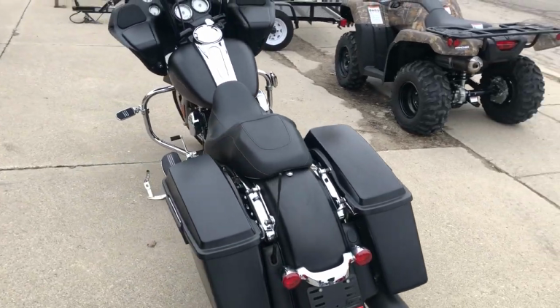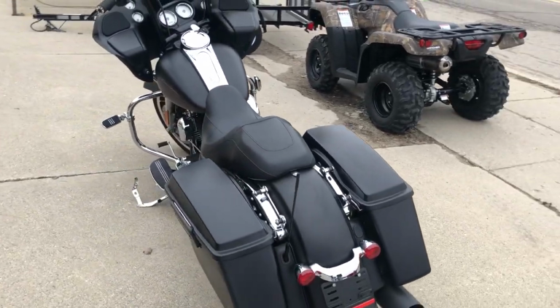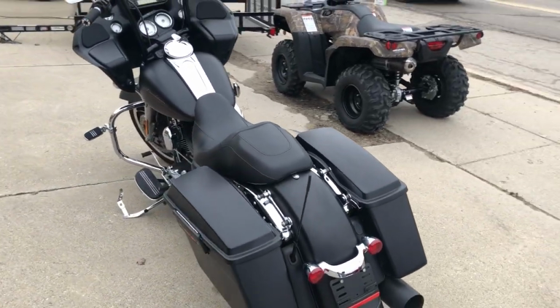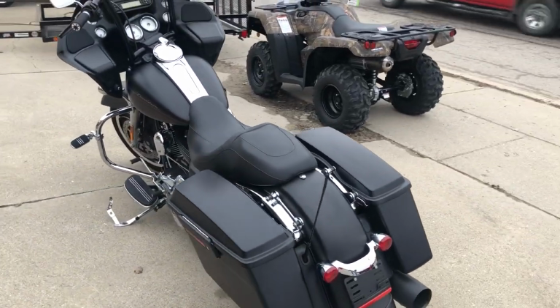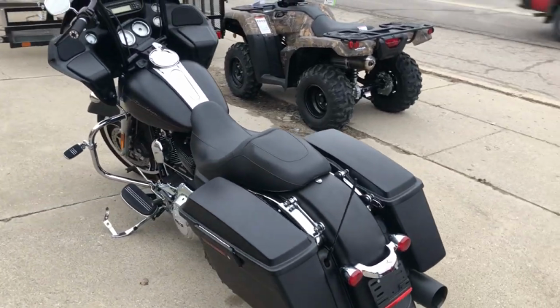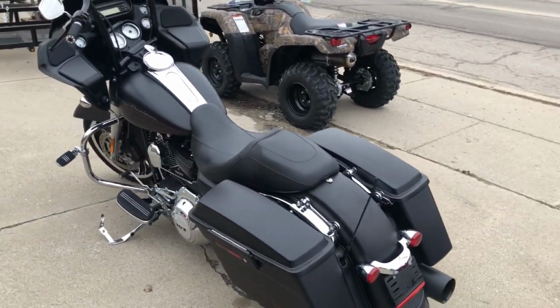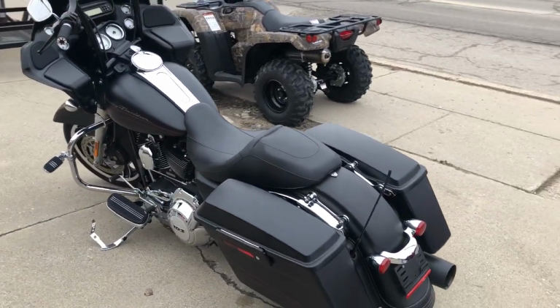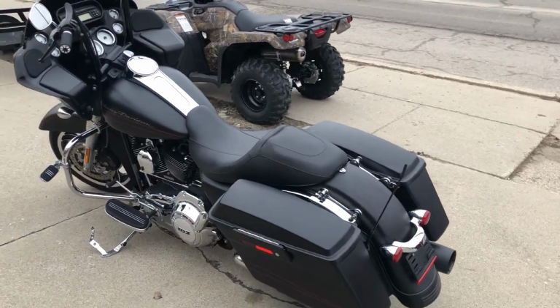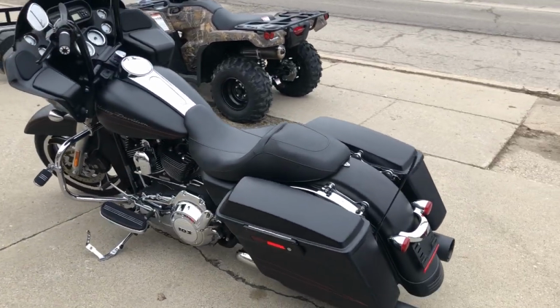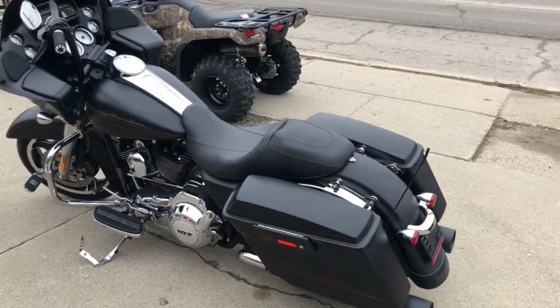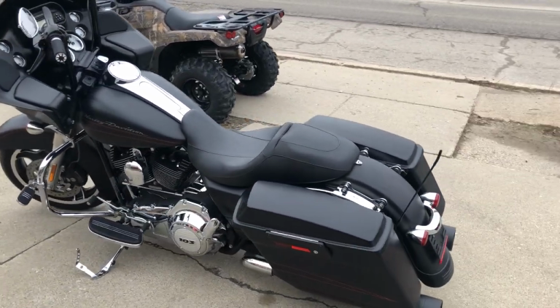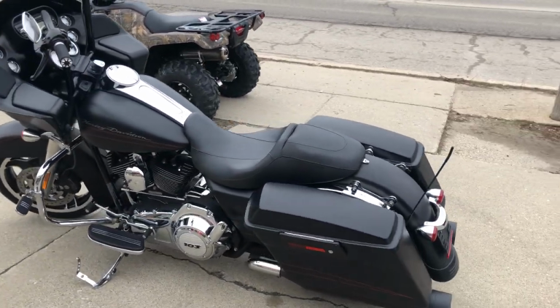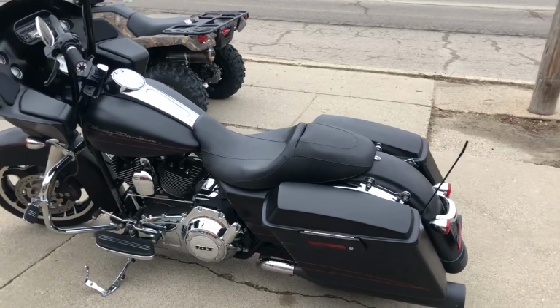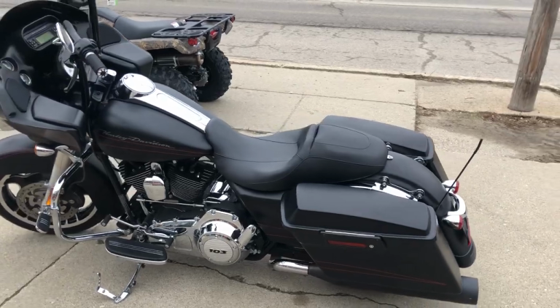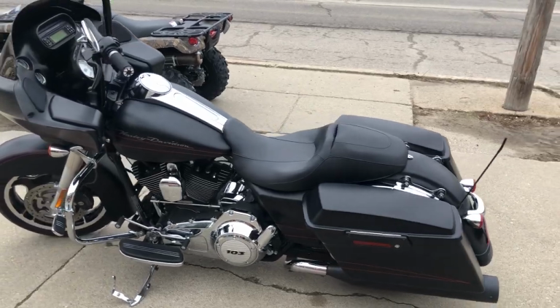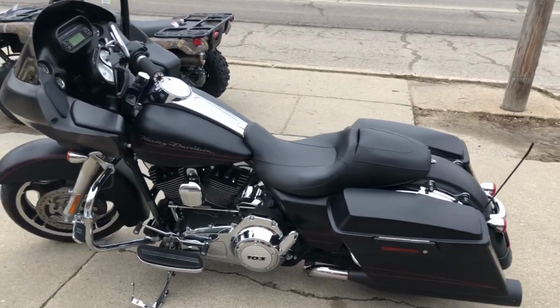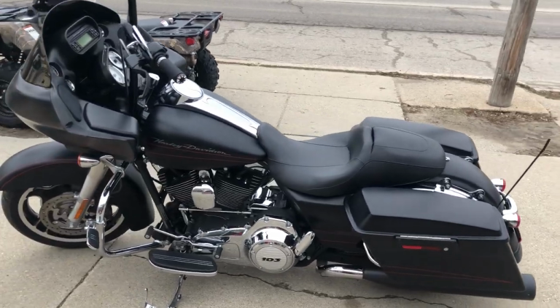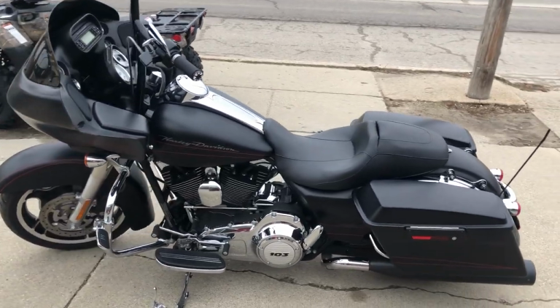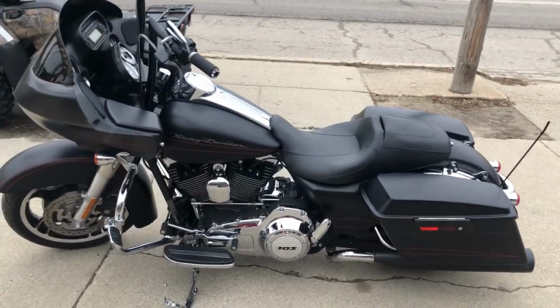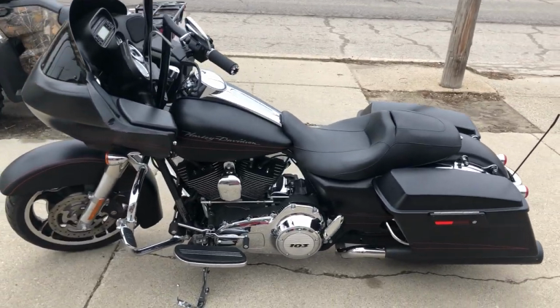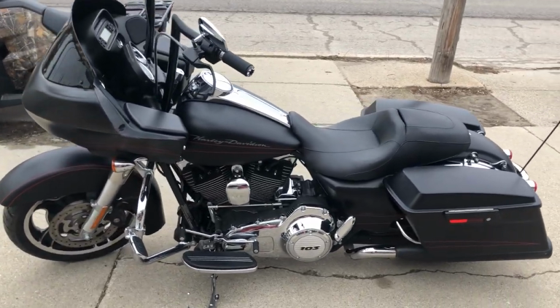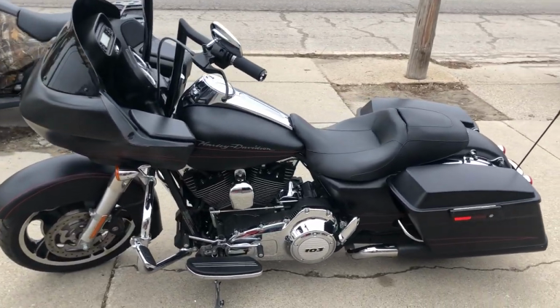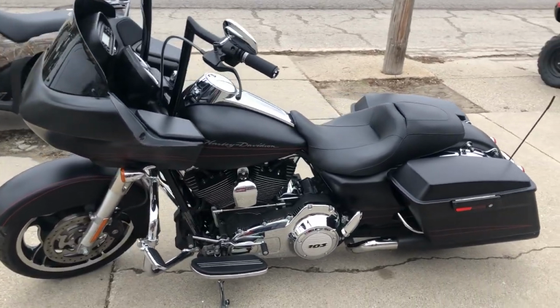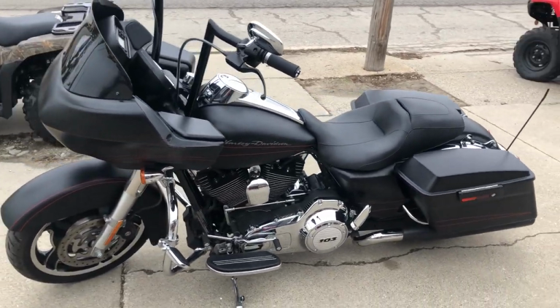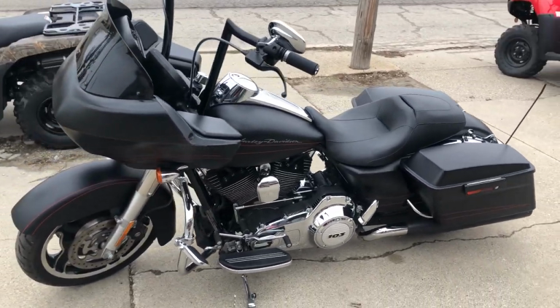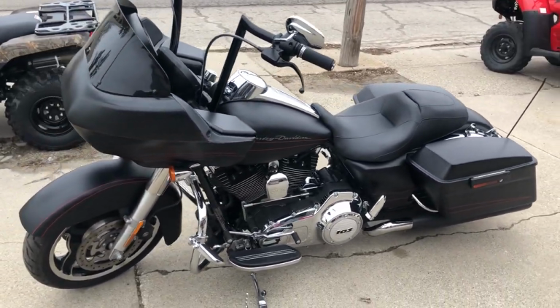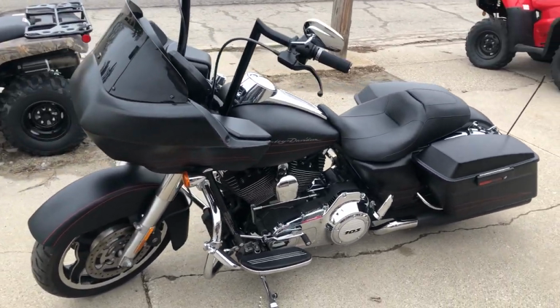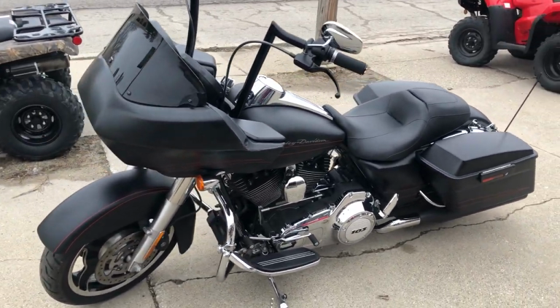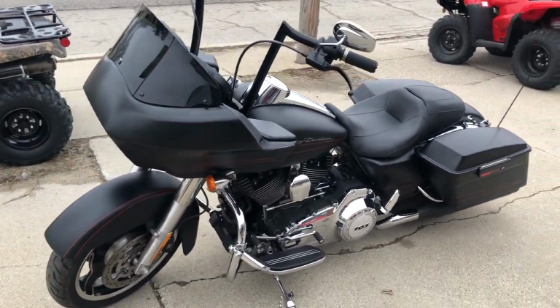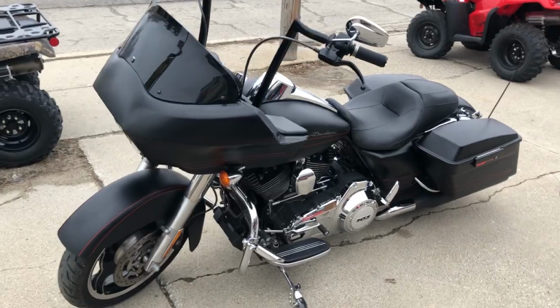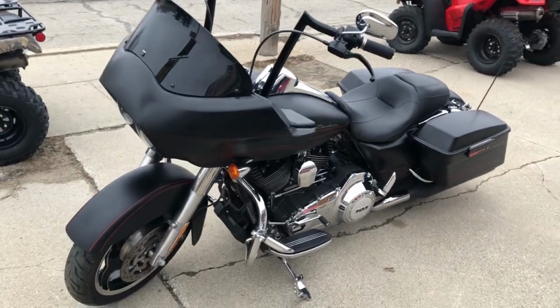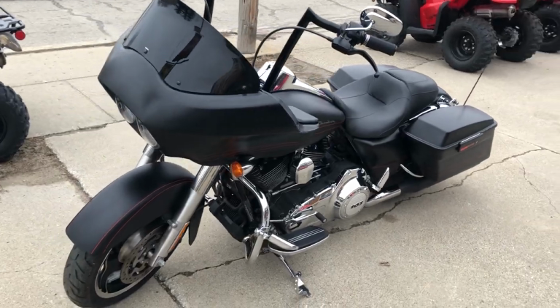Bike runs strong, everything works, needs nothing. This is the one guys. It was just serviced at the dealership, inspected, all fluids changed, certified and warranty available.